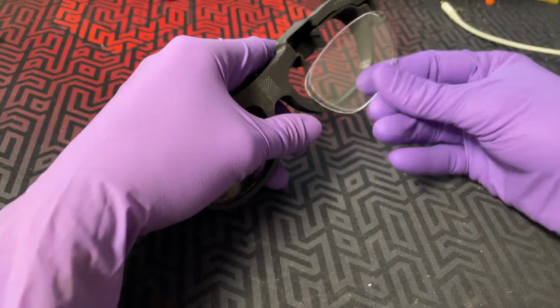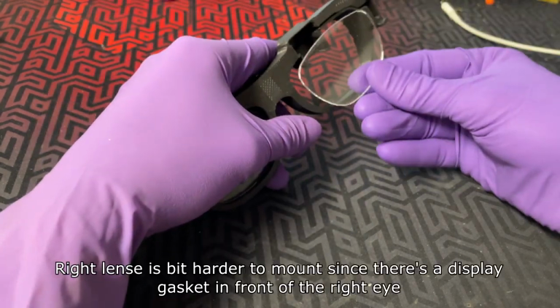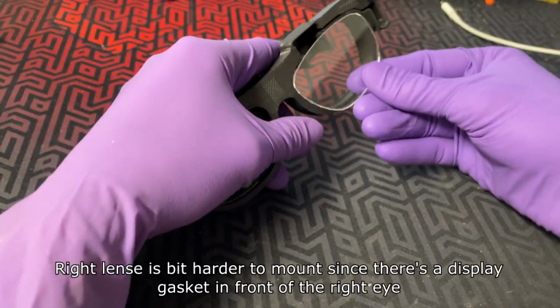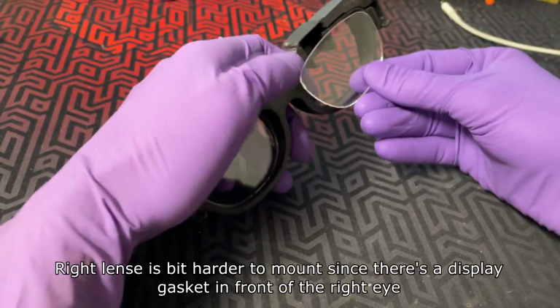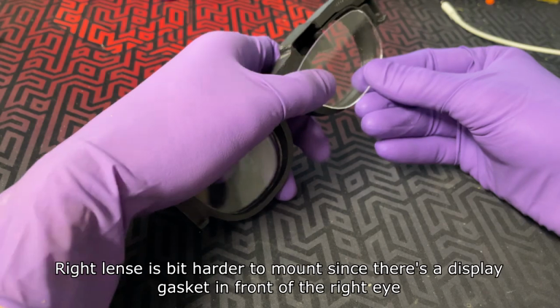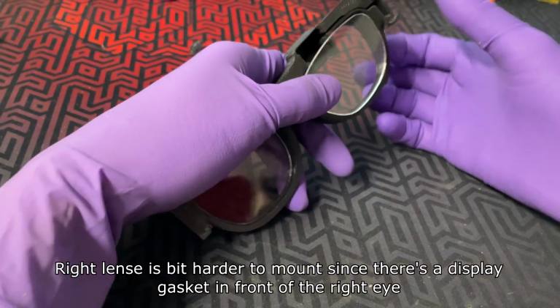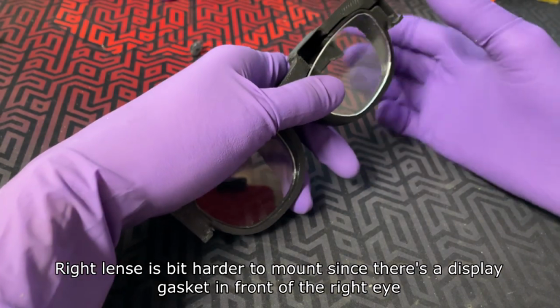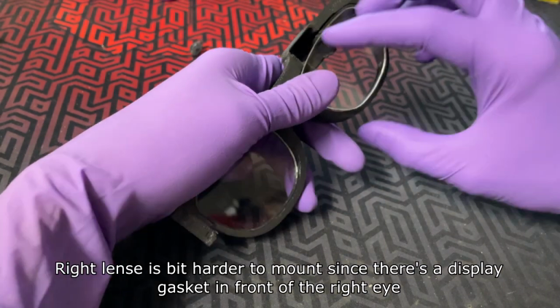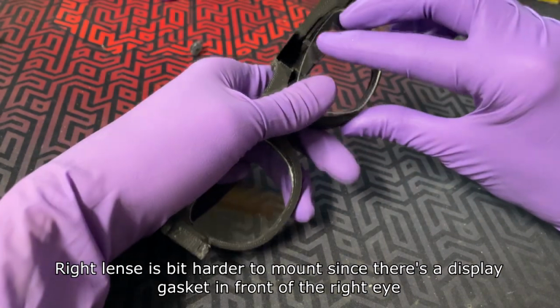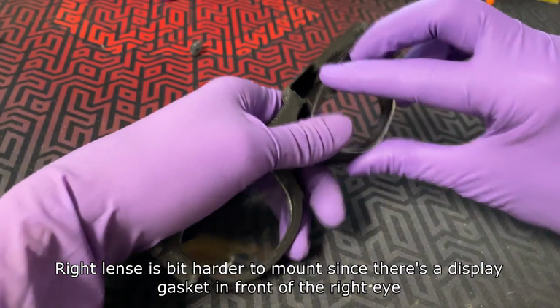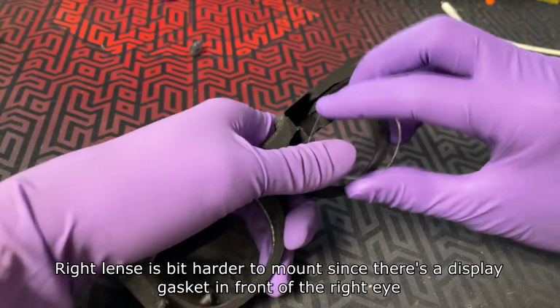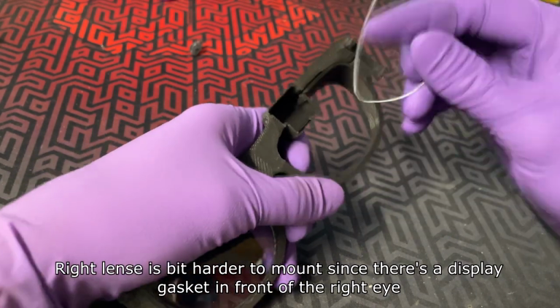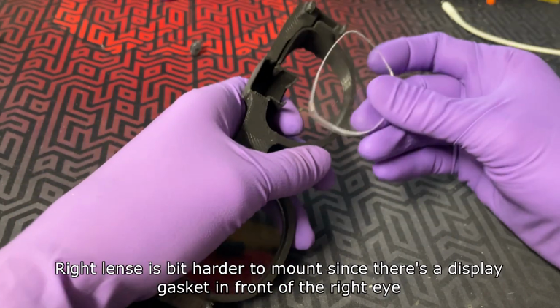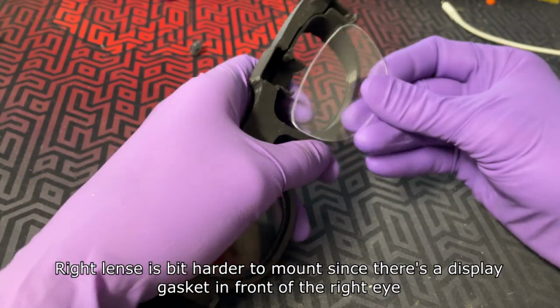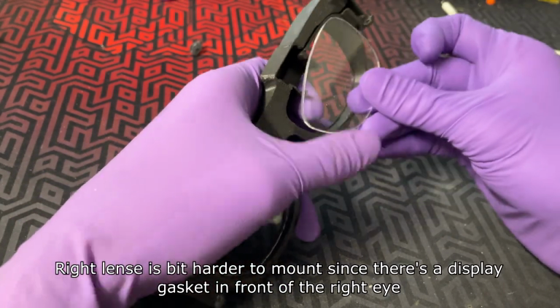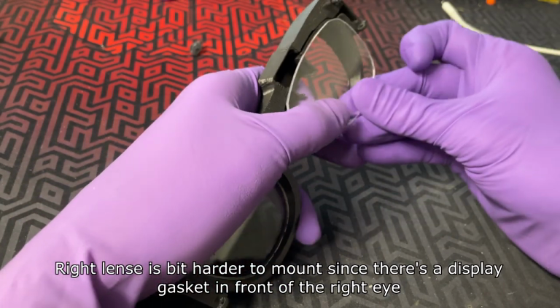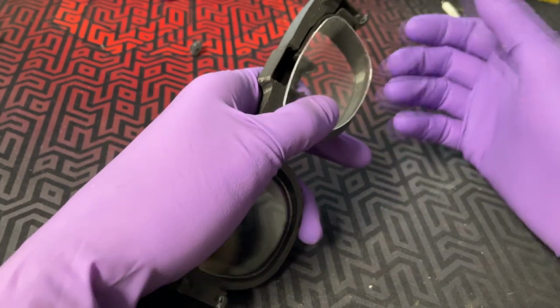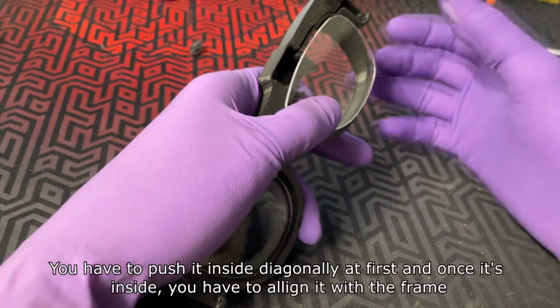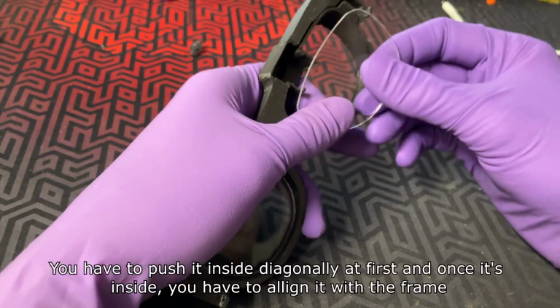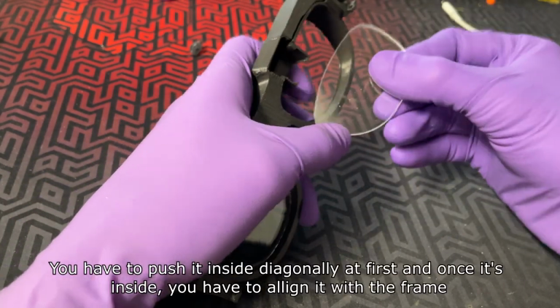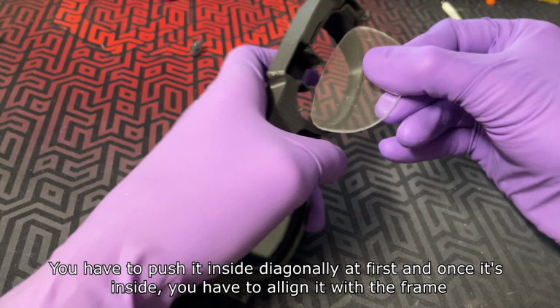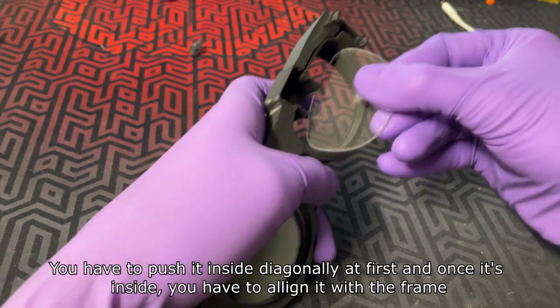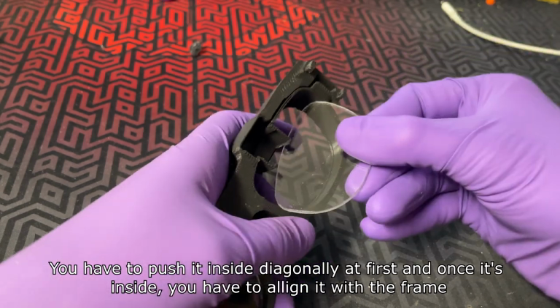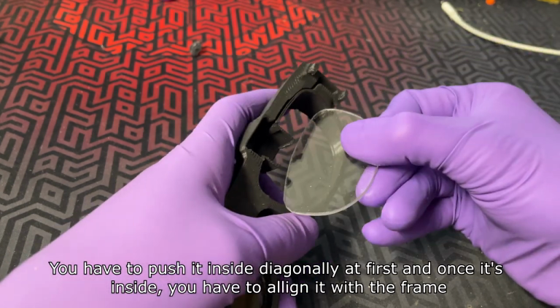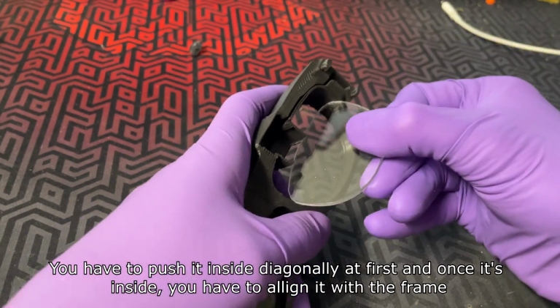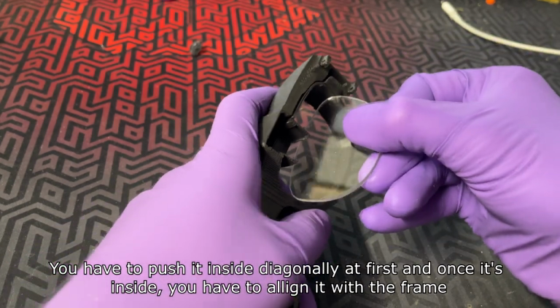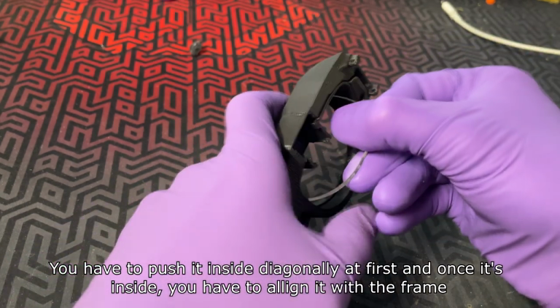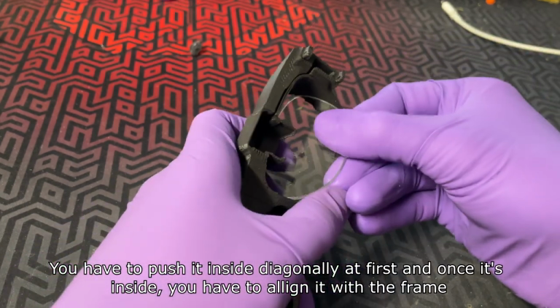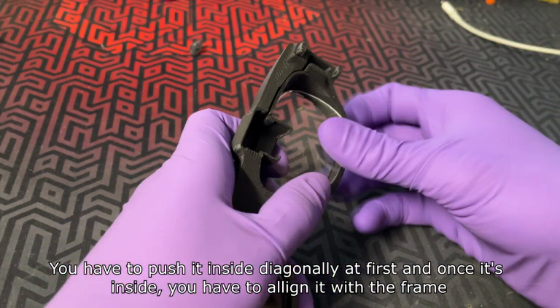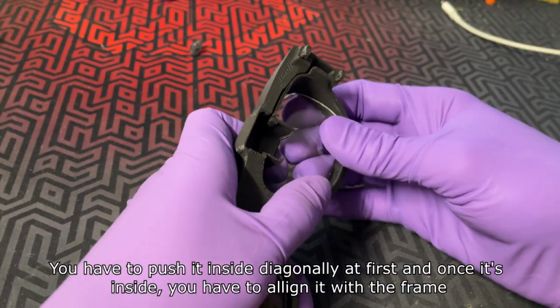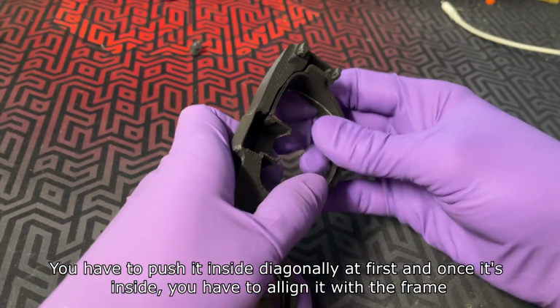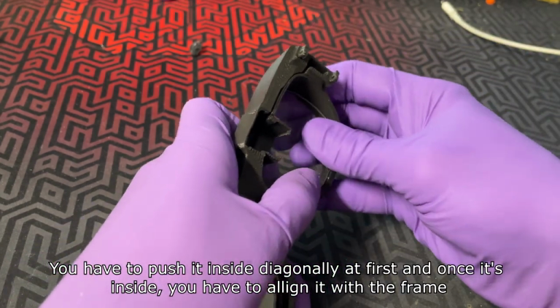The right lens is a bit harder to mount since there's a display gasket in front of the right eye. You have to push it diagonally at first and once it's inside you have to align it with the frame.